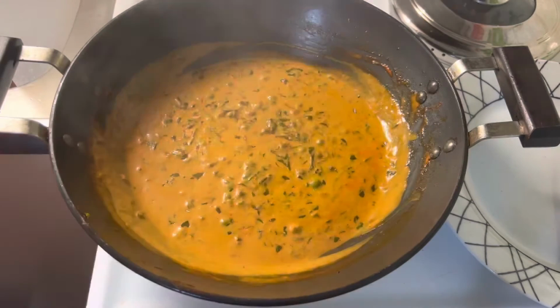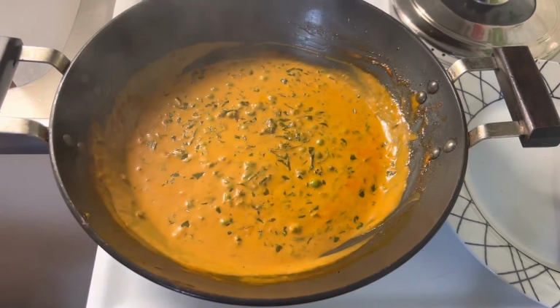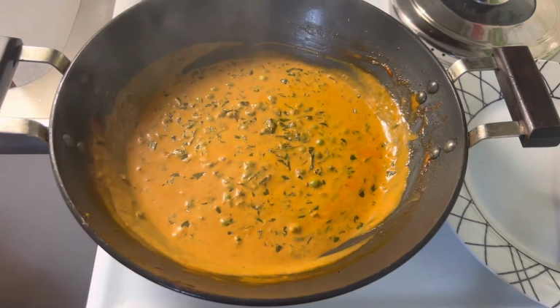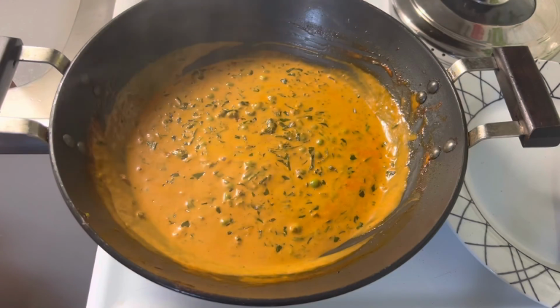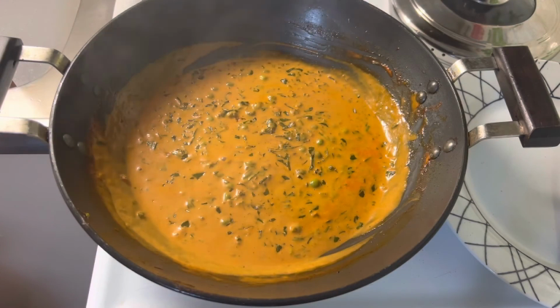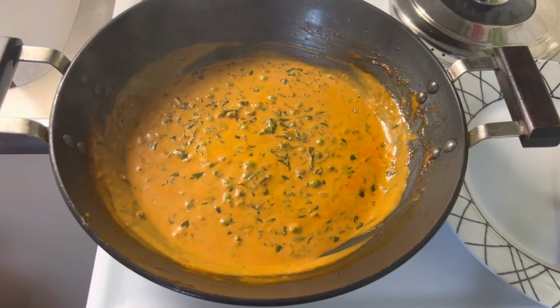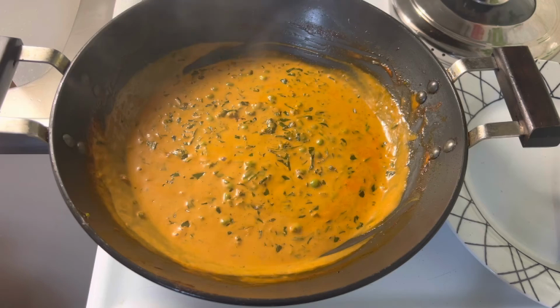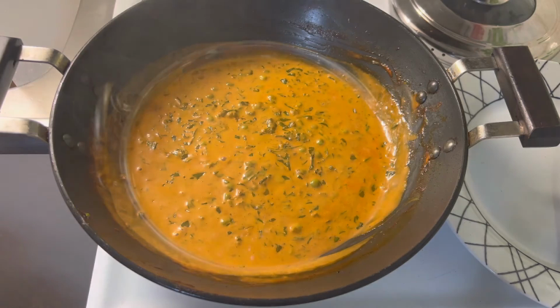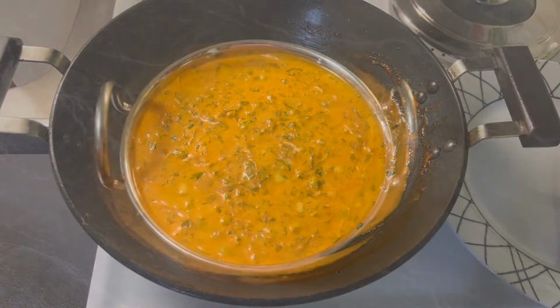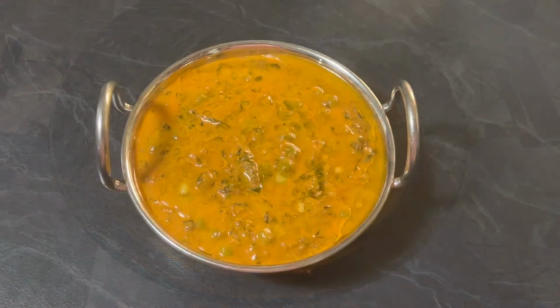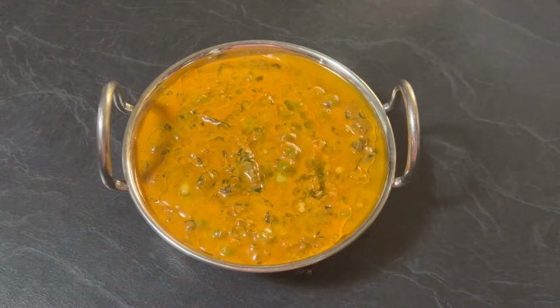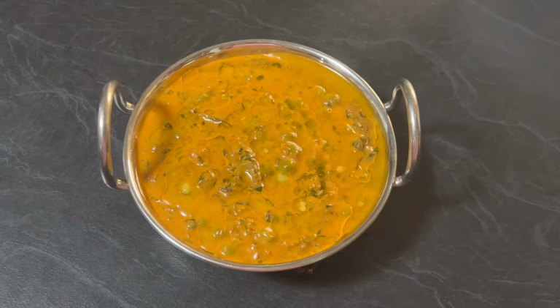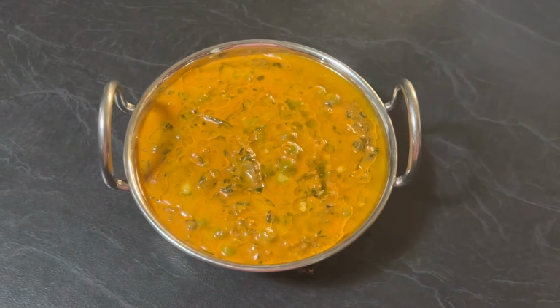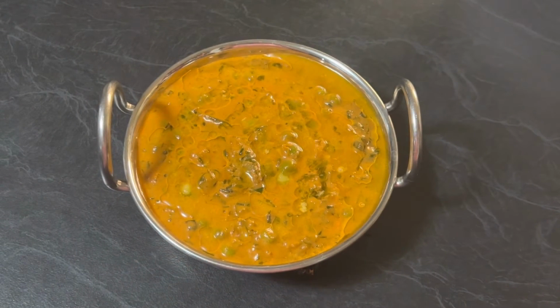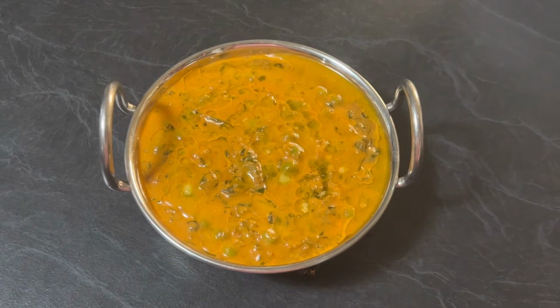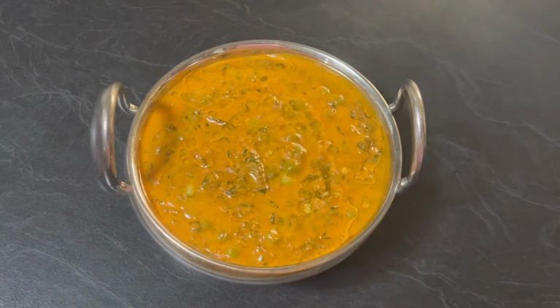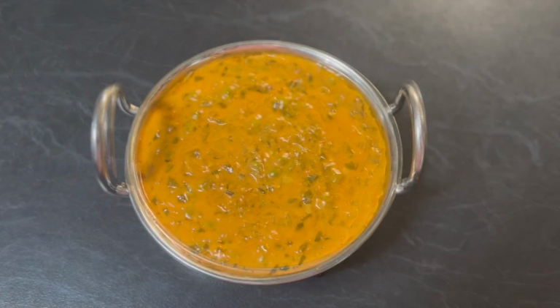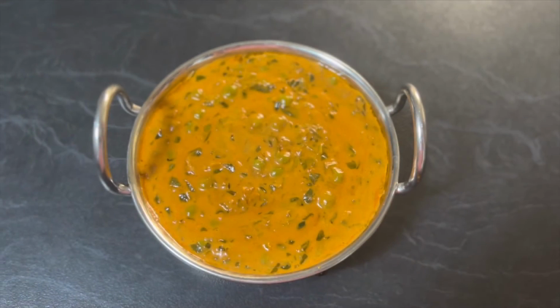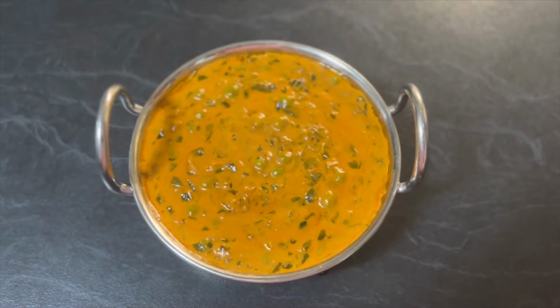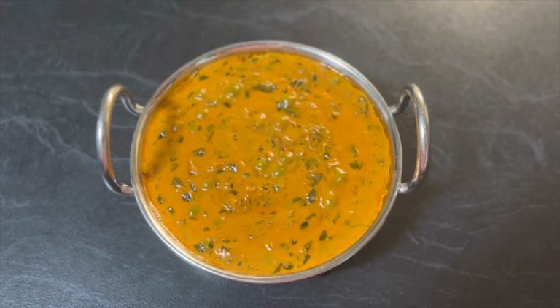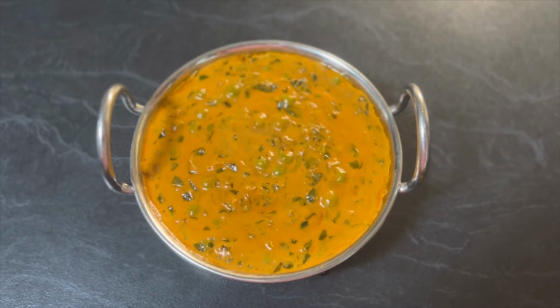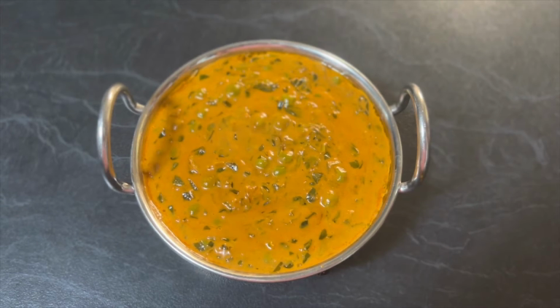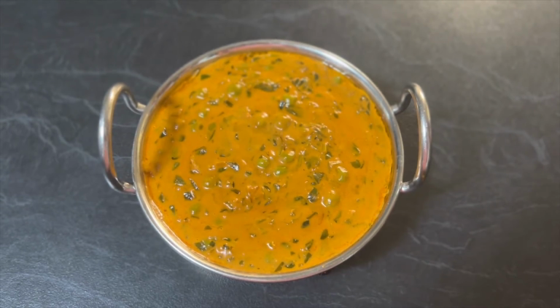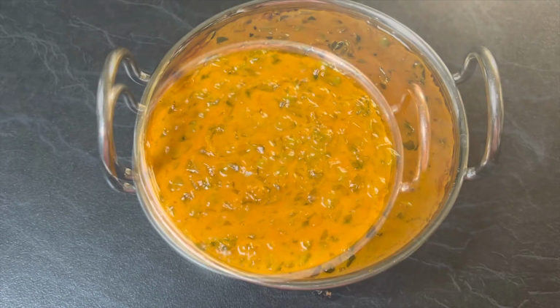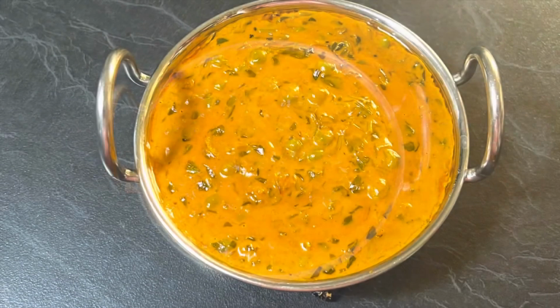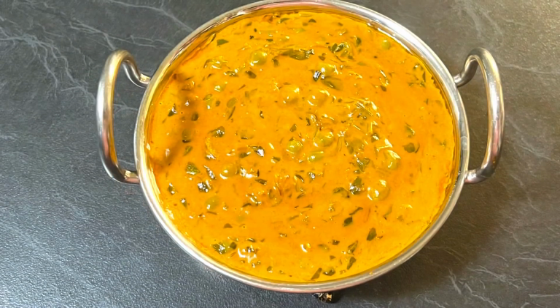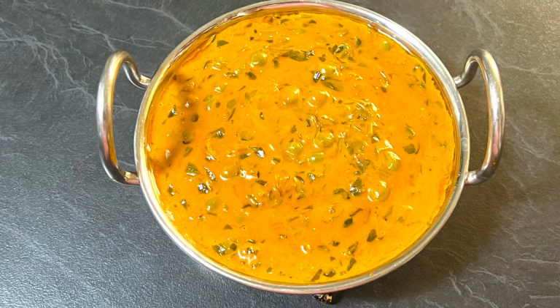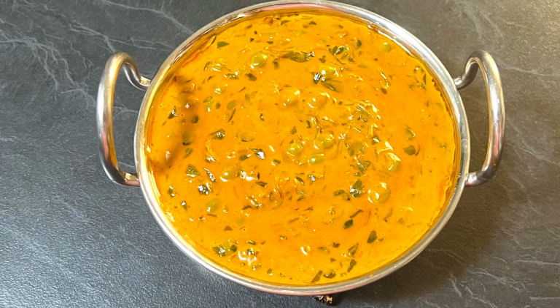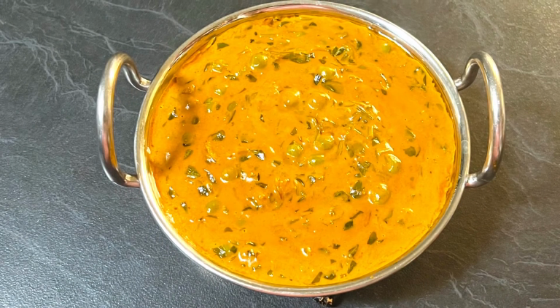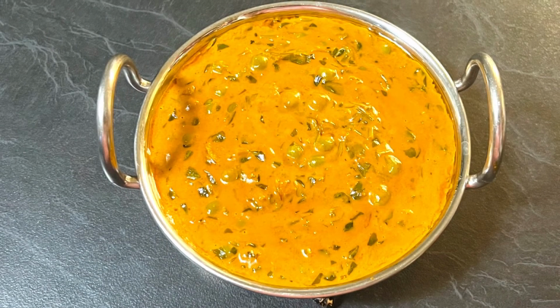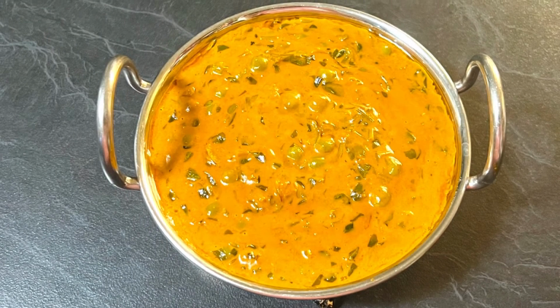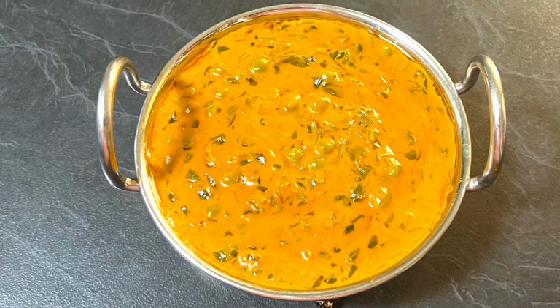The curry is ready. Transfer it to a serving bowl. Our creamy, rich, delicious fenugreek and green peas curry is ready to serve. Enjoy it with steamed rice or any flatbread of your choice. It's a must-try recipe.